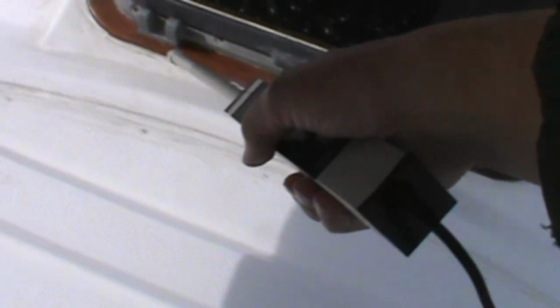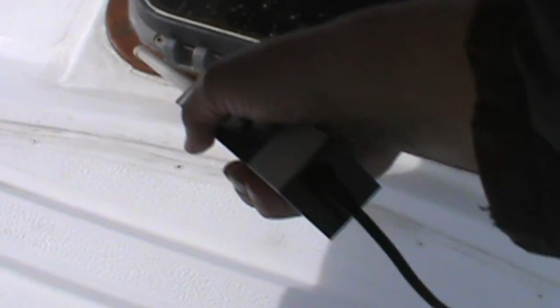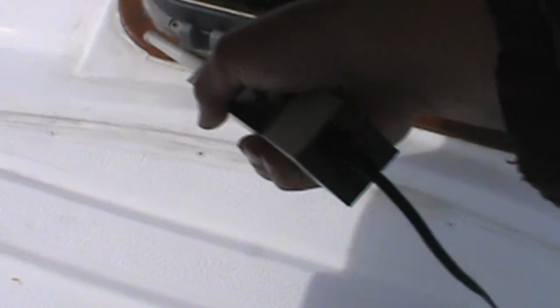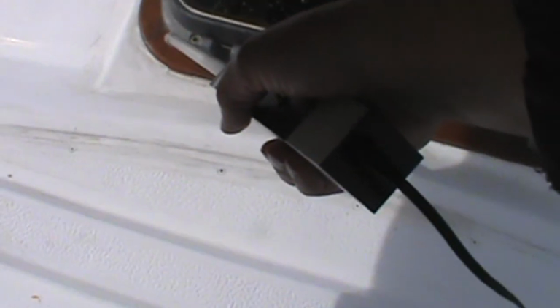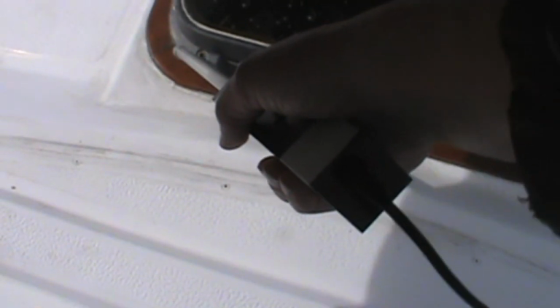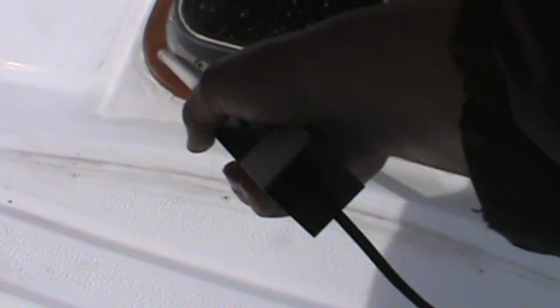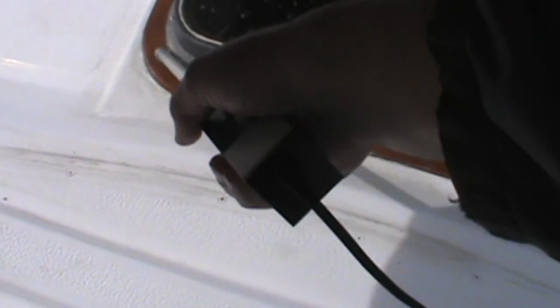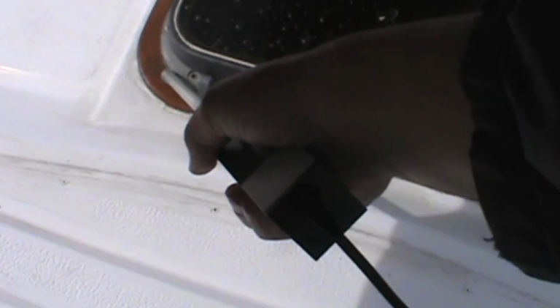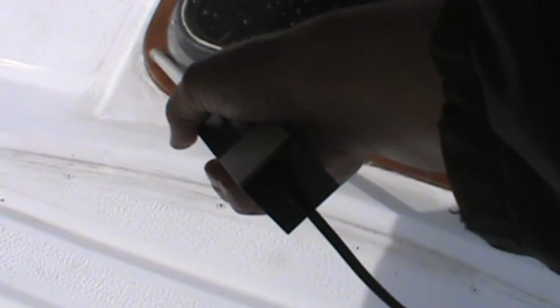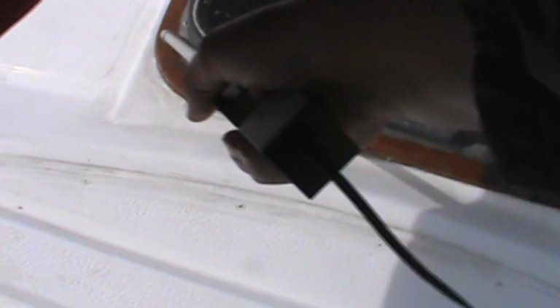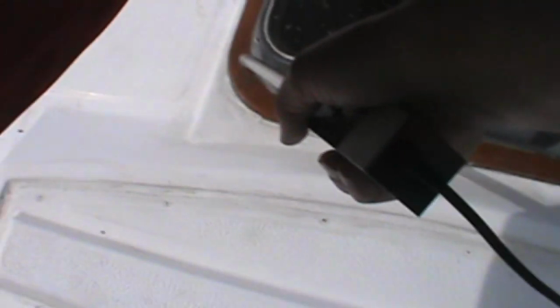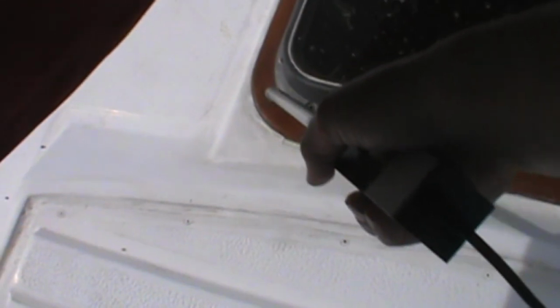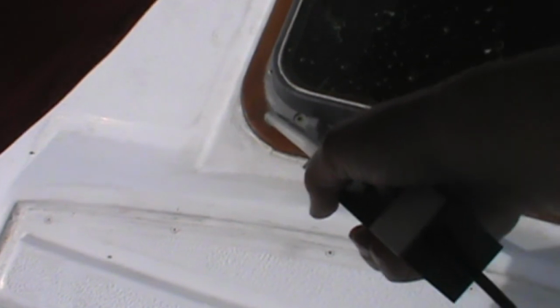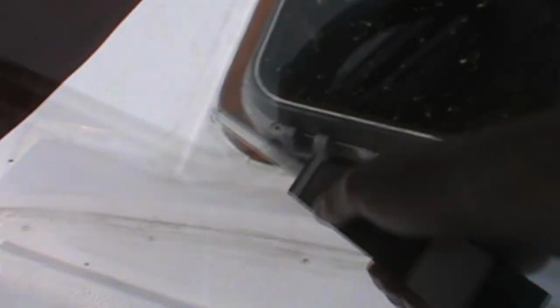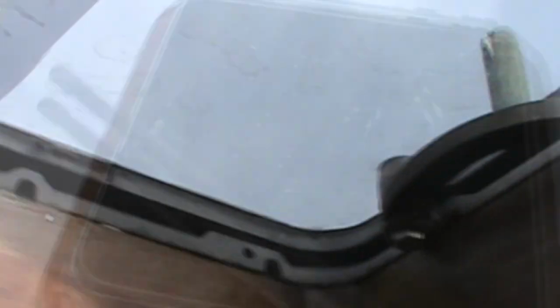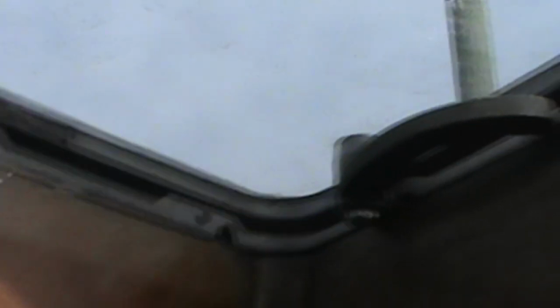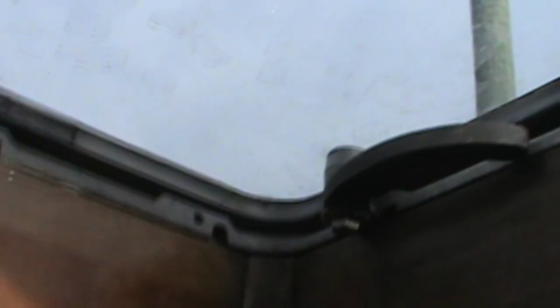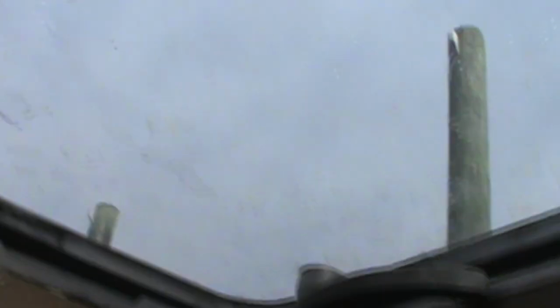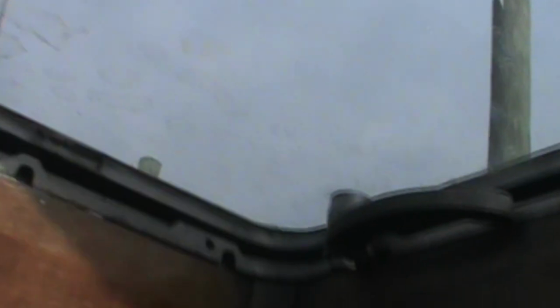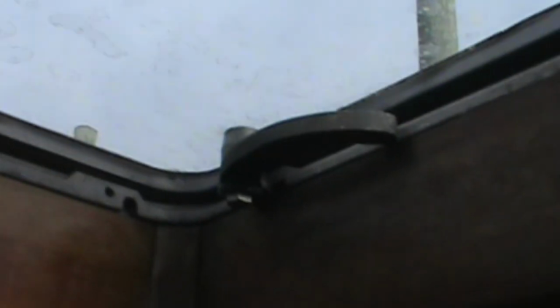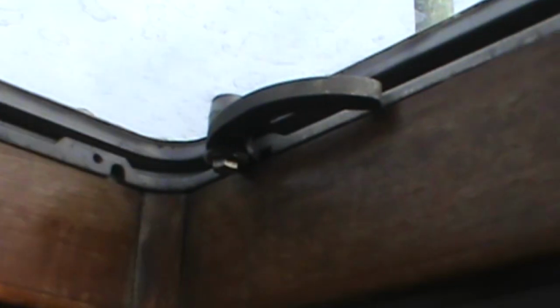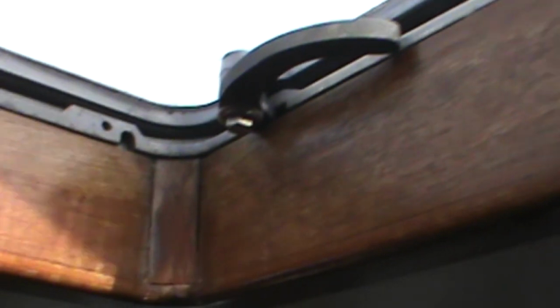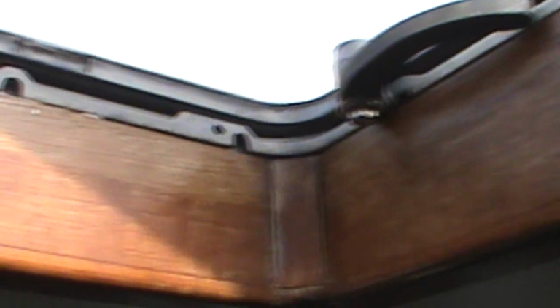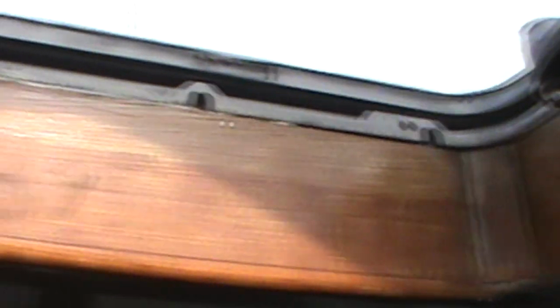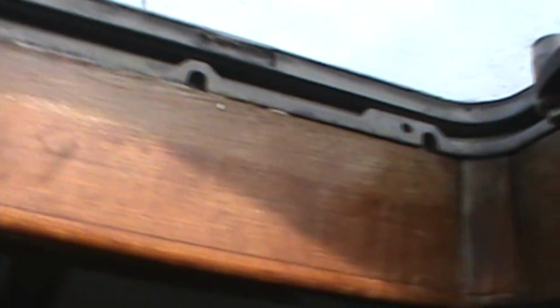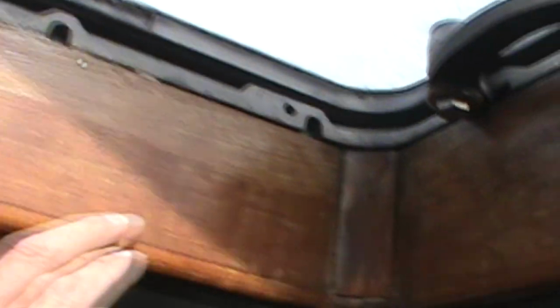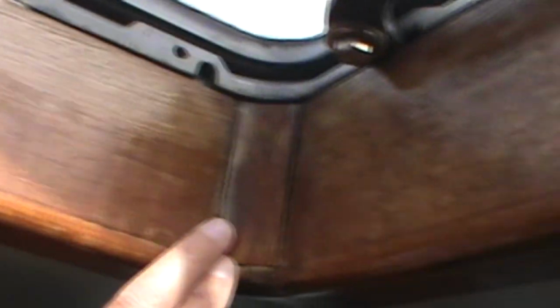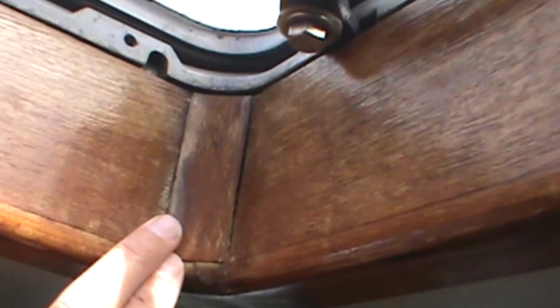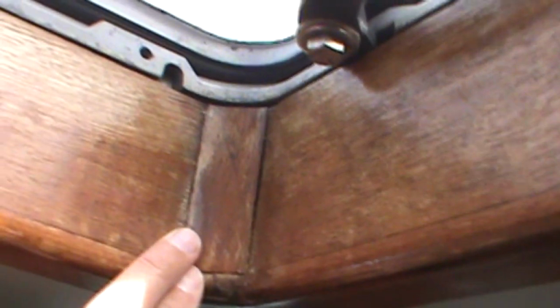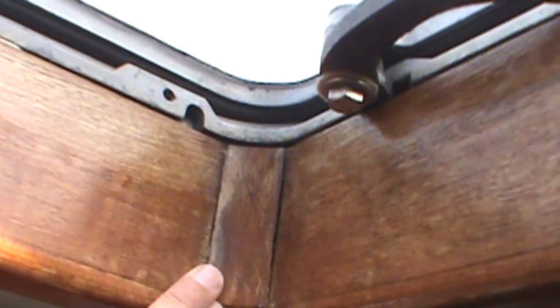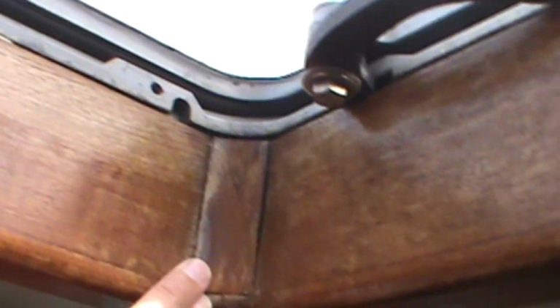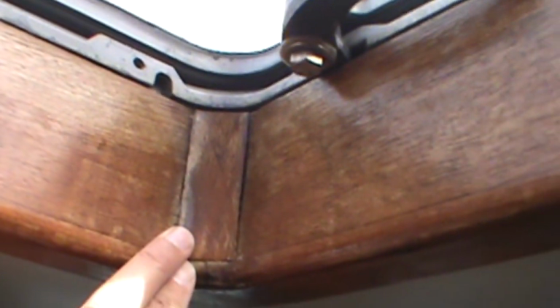Here I can note that each back corner seems to be leaking, so we'll look at that closer. As we can tell from the ultrasonic leak detector, it appeared that we had some leaks in these two aft corners.